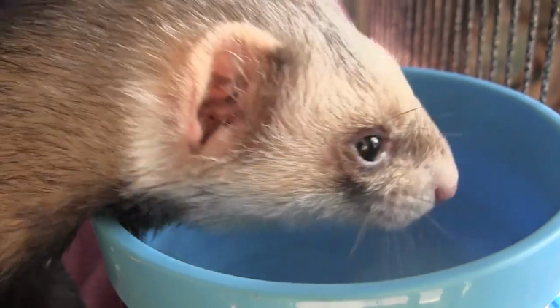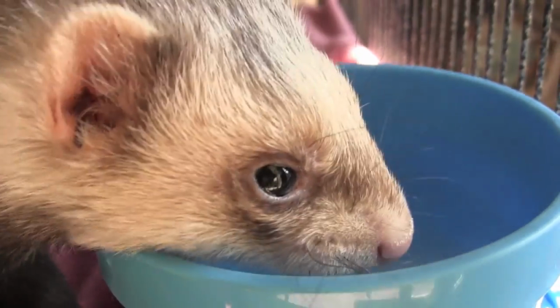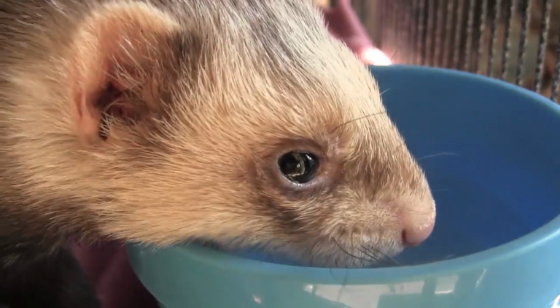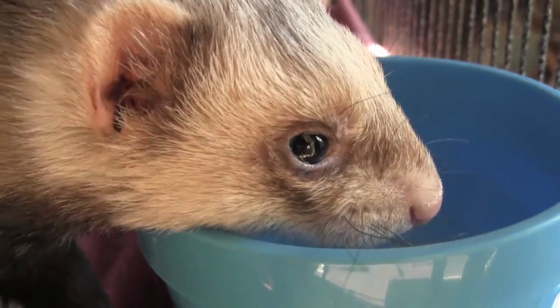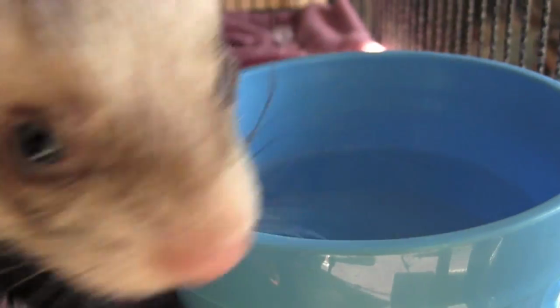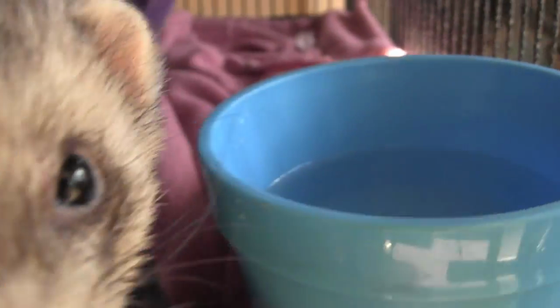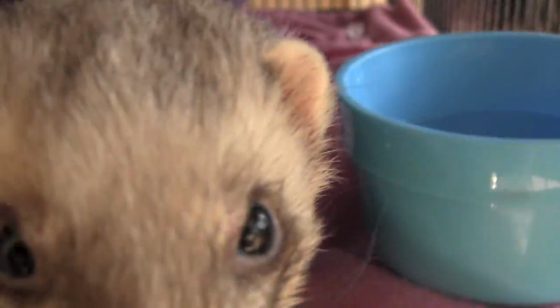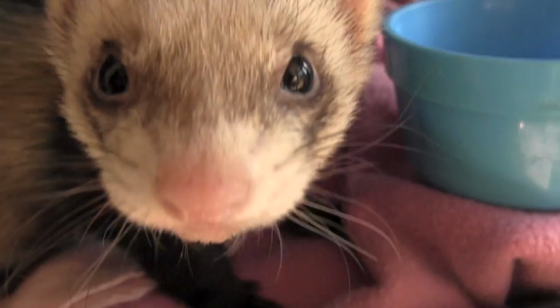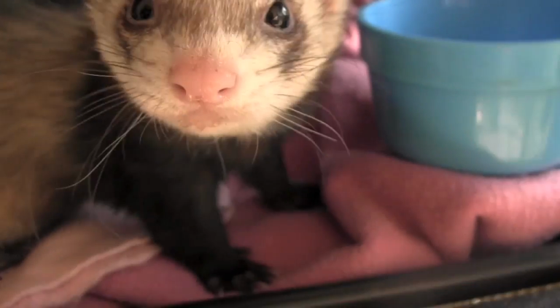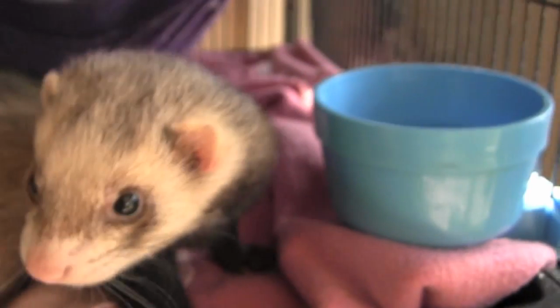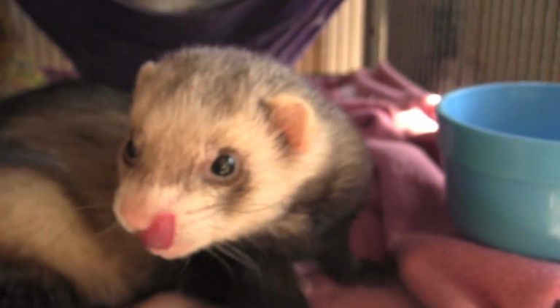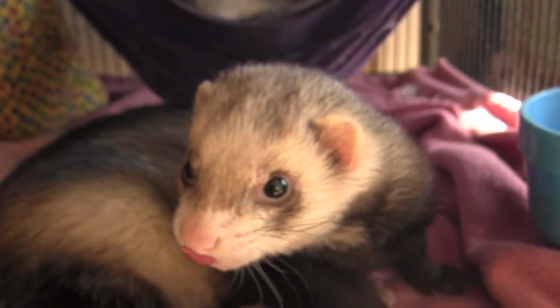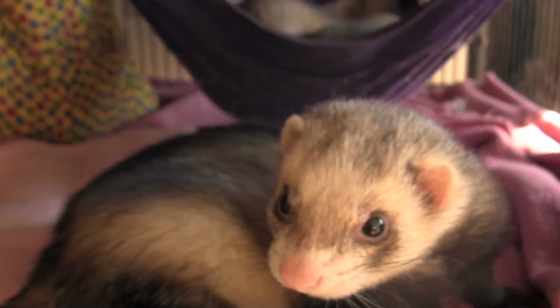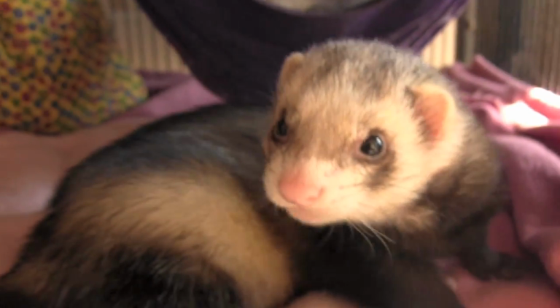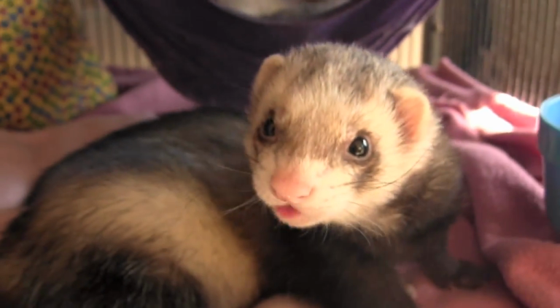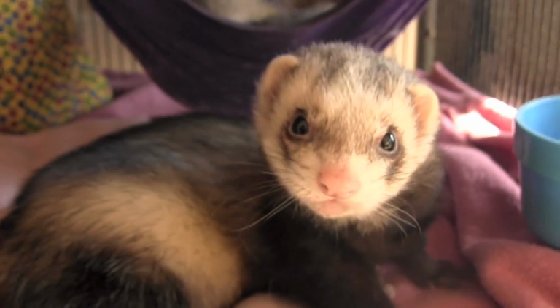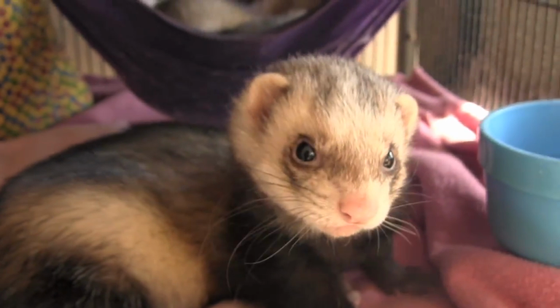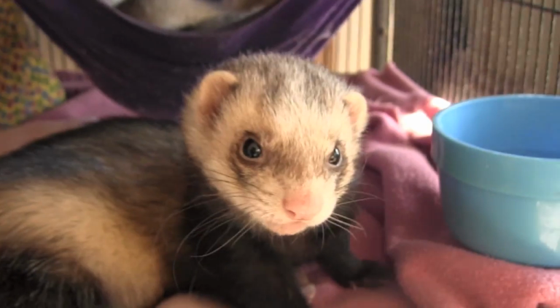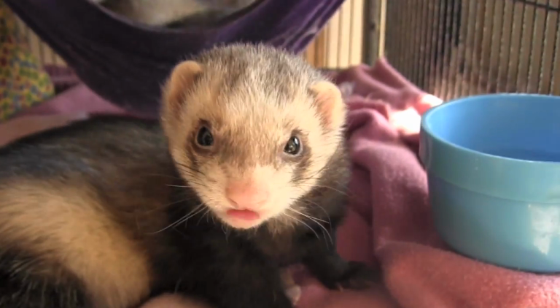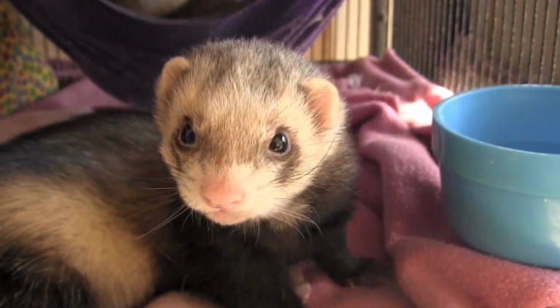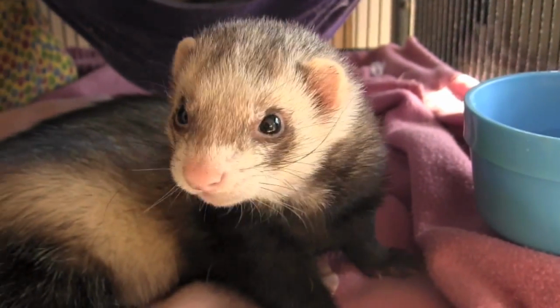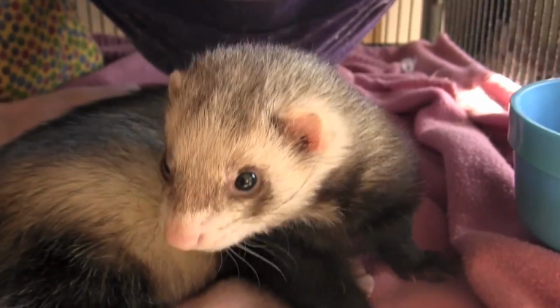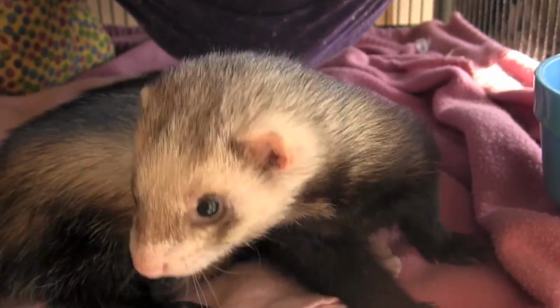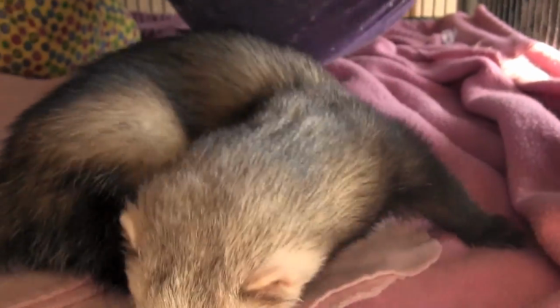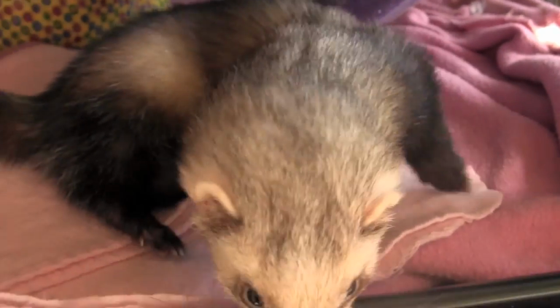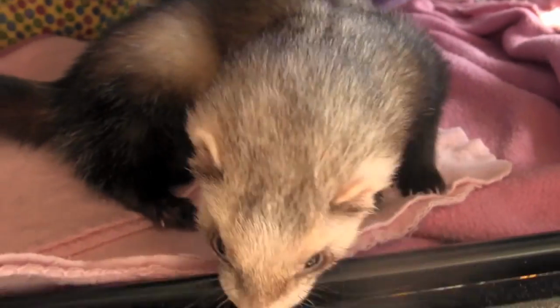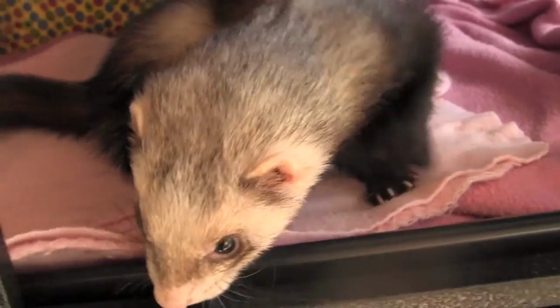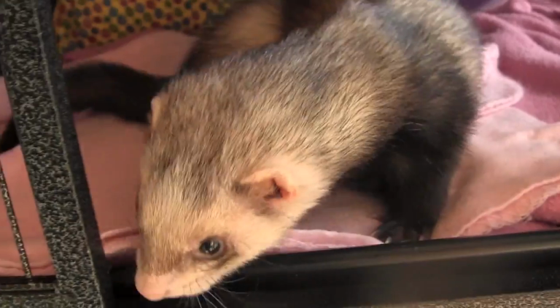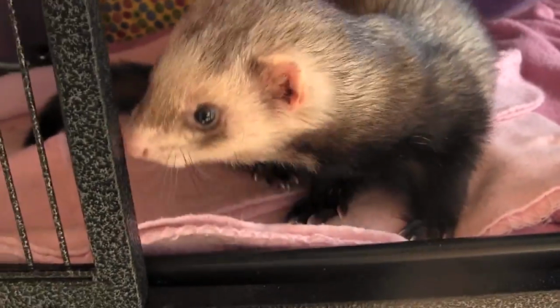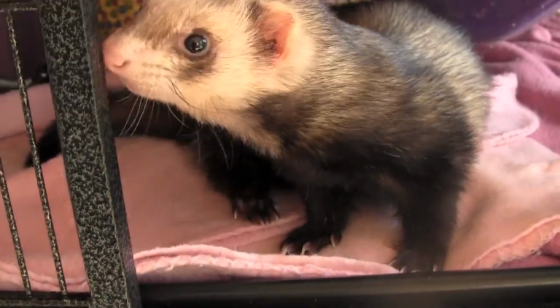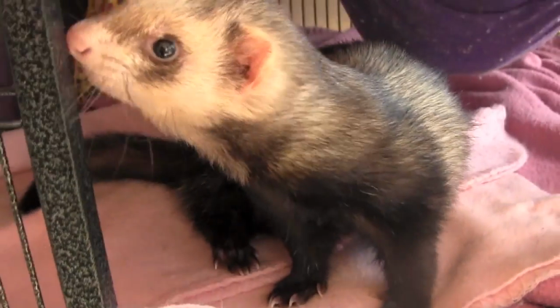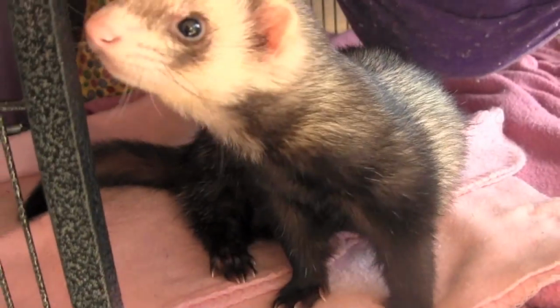Bear's really thirsty. See, he wouldn't be able to drink as much water from a water bottle — it would just be too hard for him. That's why ferrets tend to drink a lot more from water bowls.